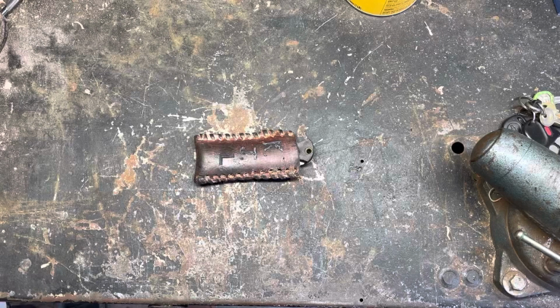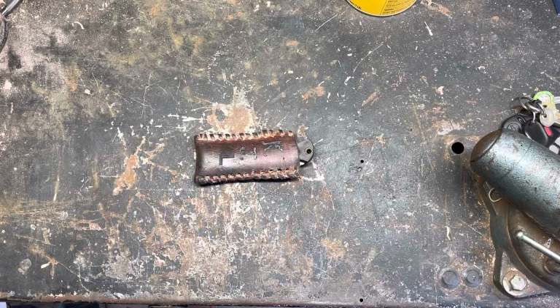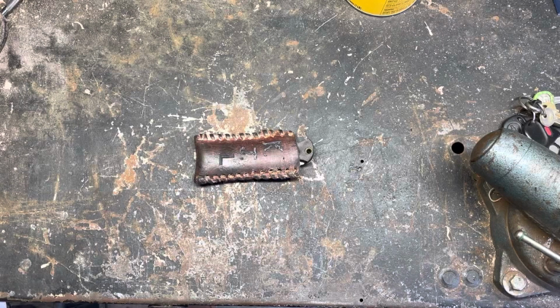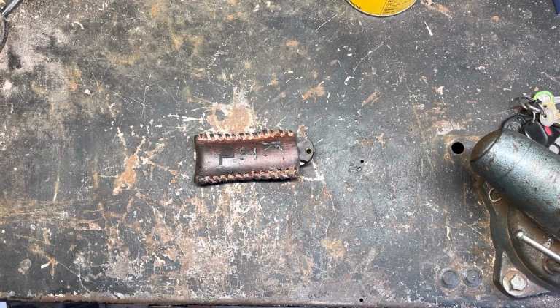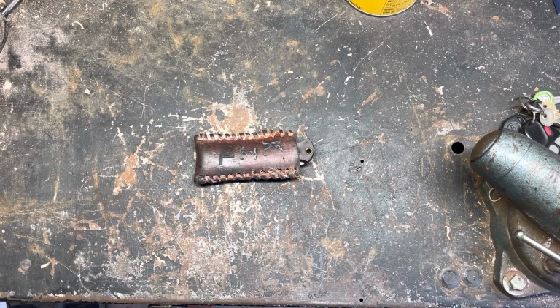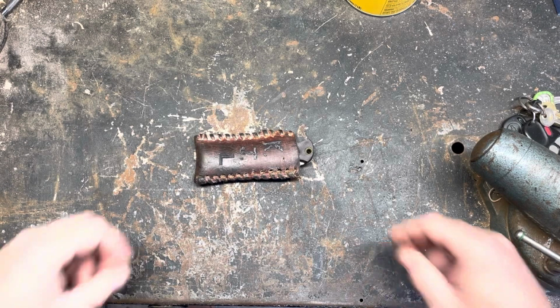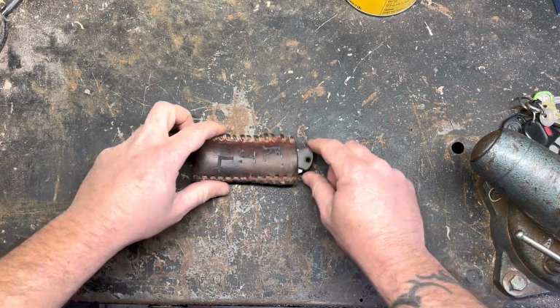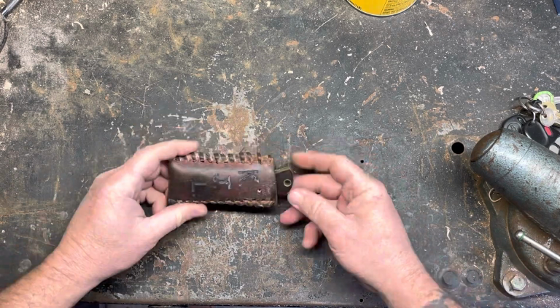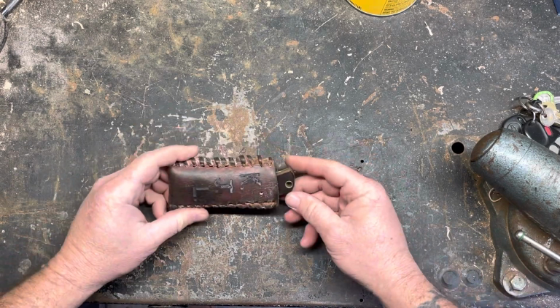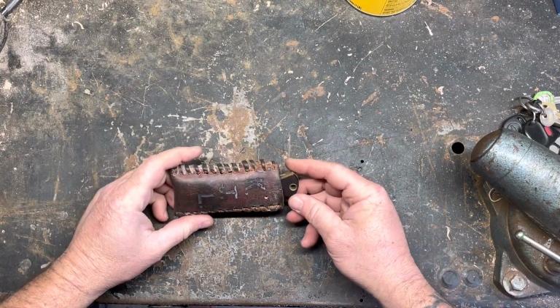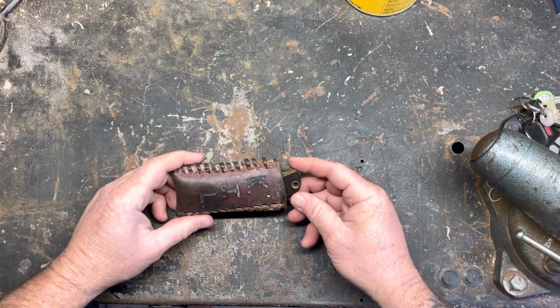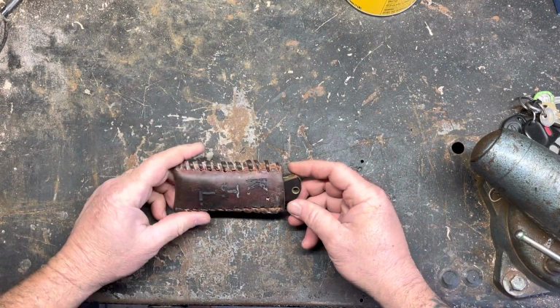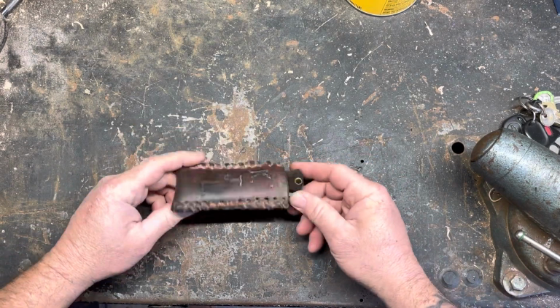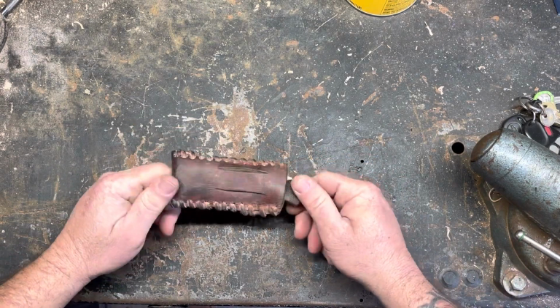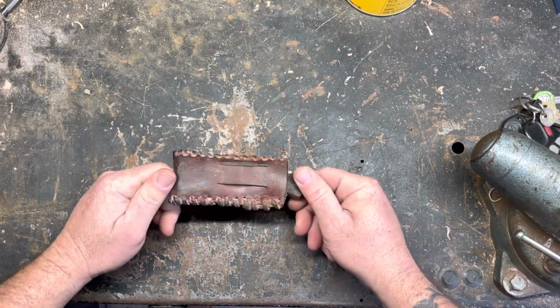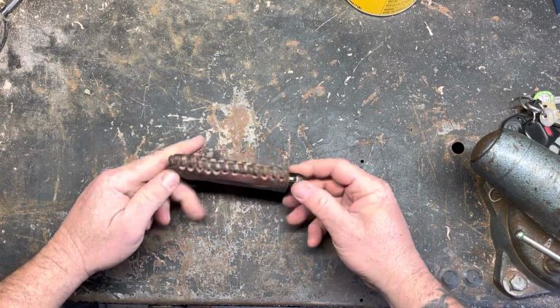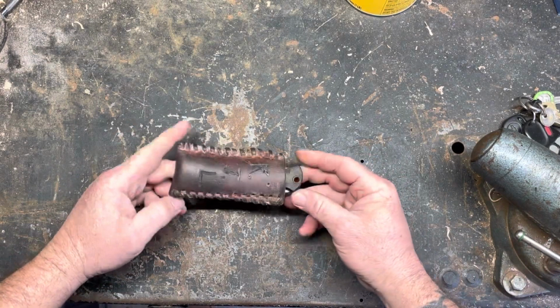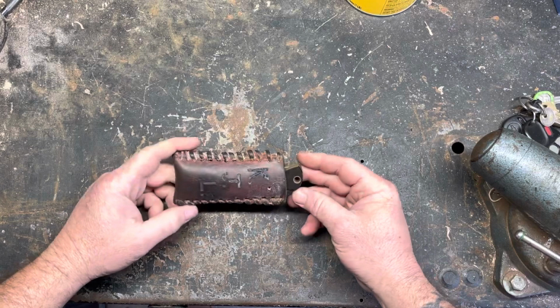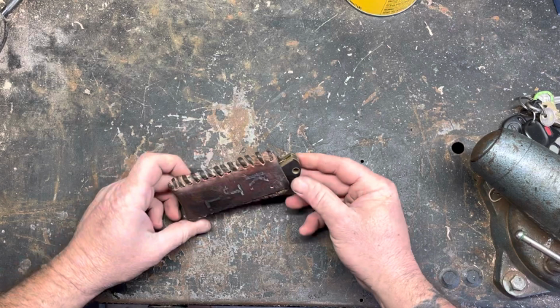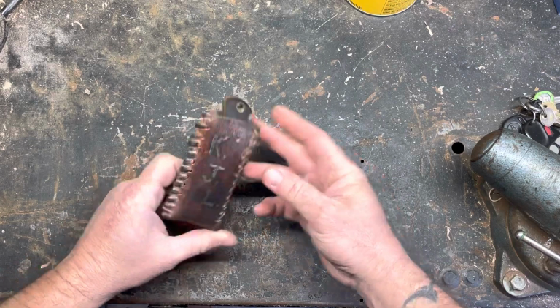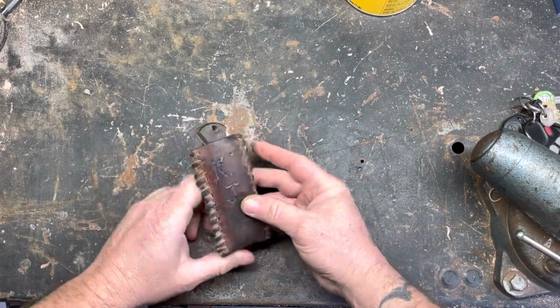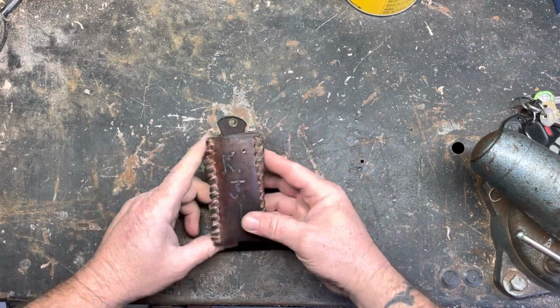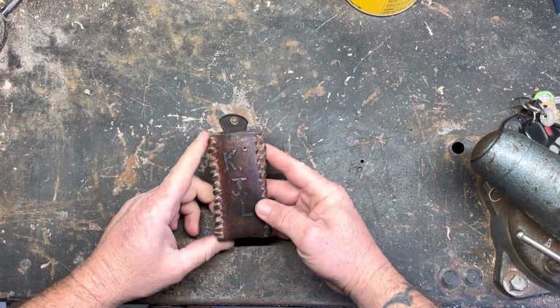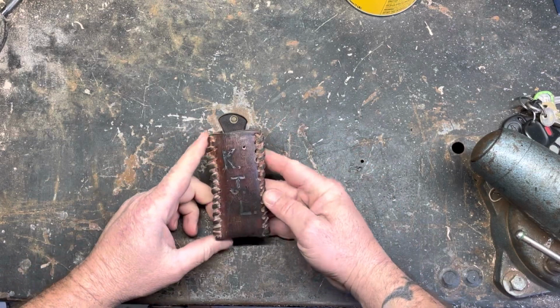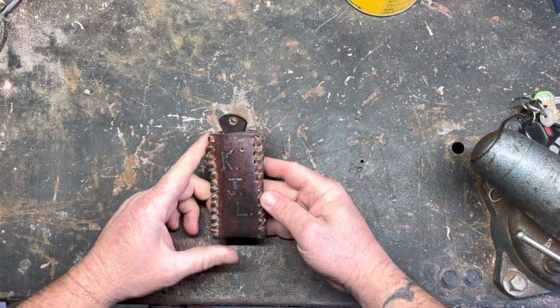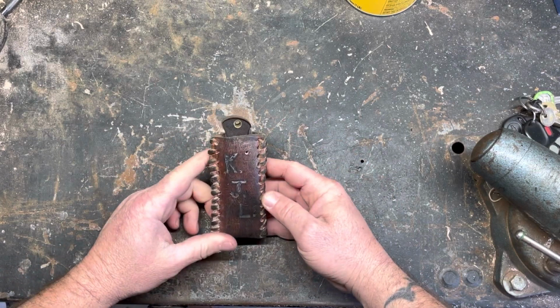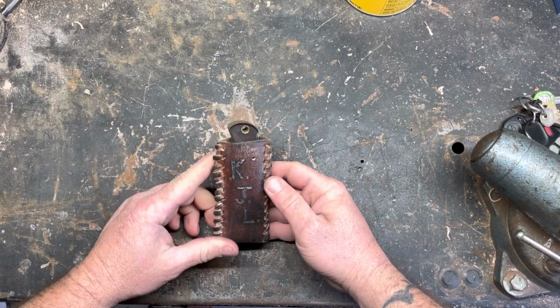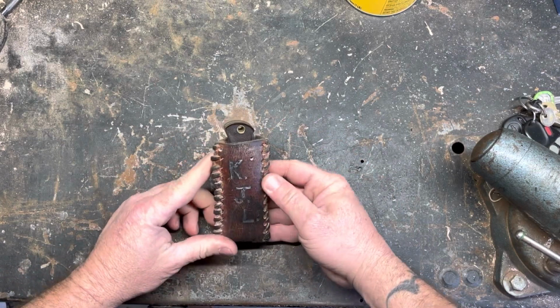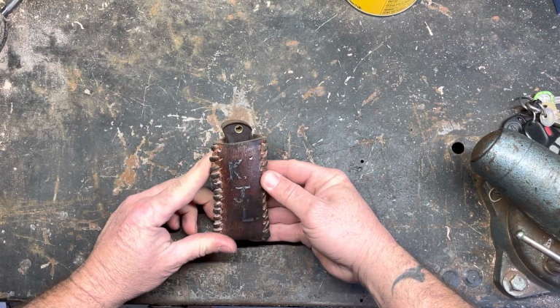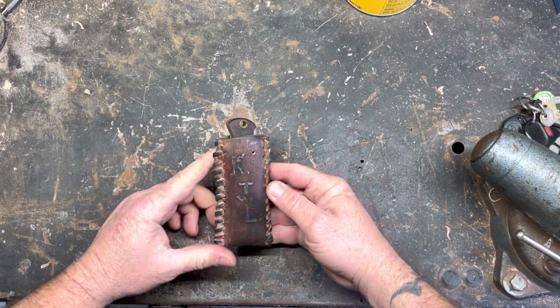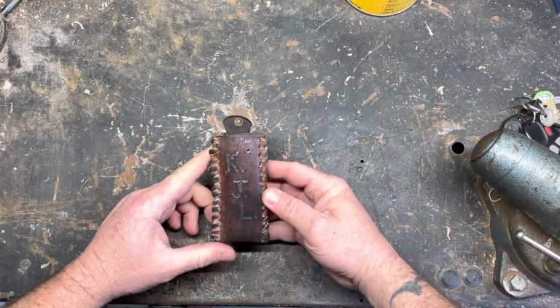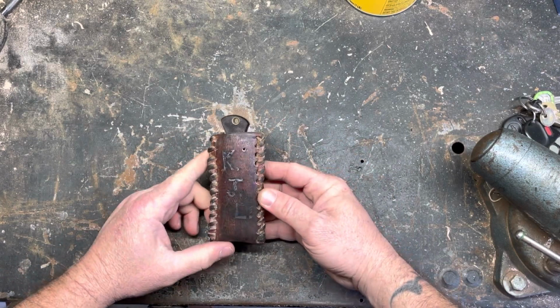Hey YouTube, Peter Built Knife Guy. I'm pumping videos out today, so this one's going to be on my leather sheaths that I've made over the years.